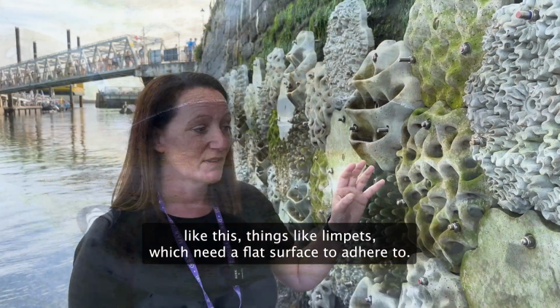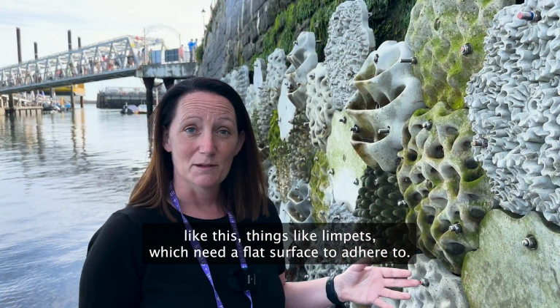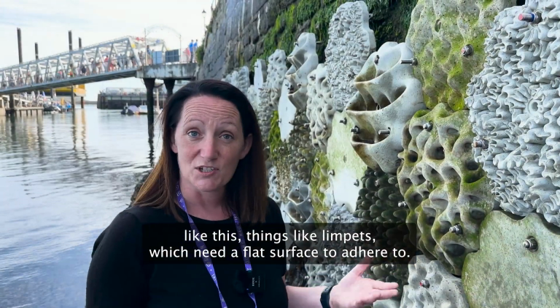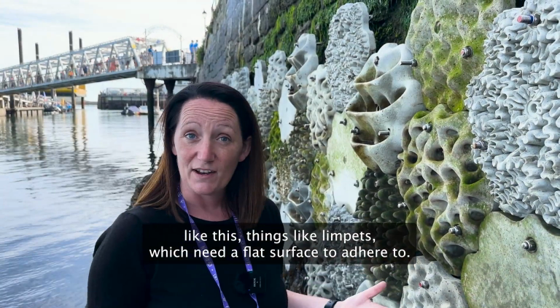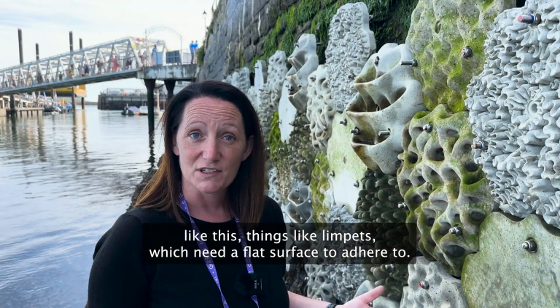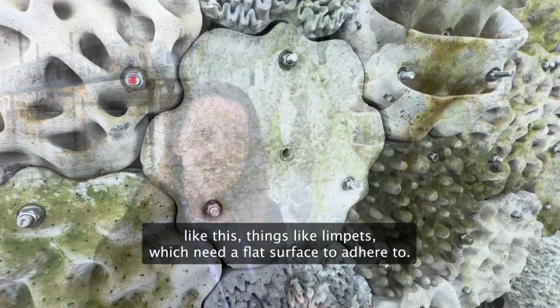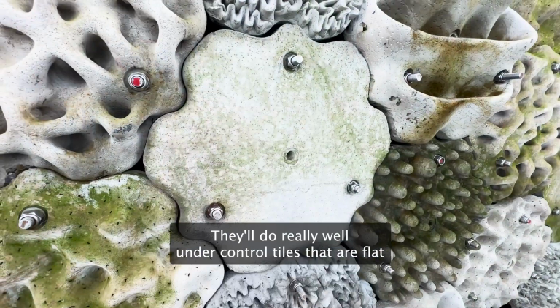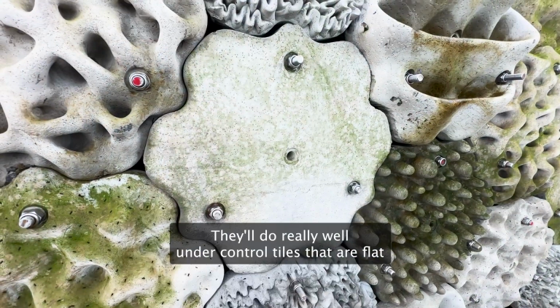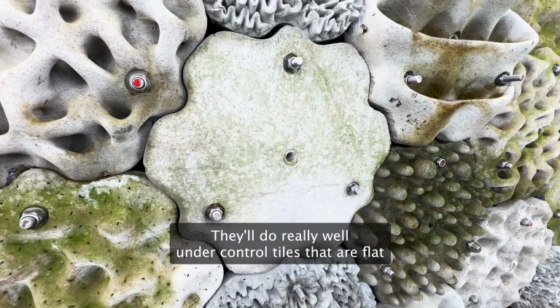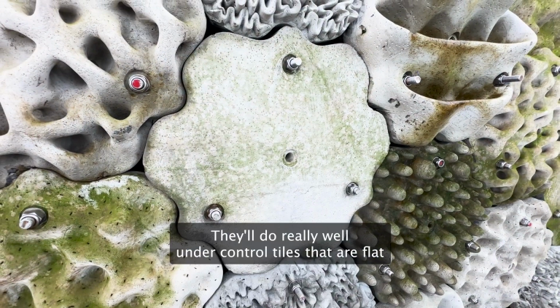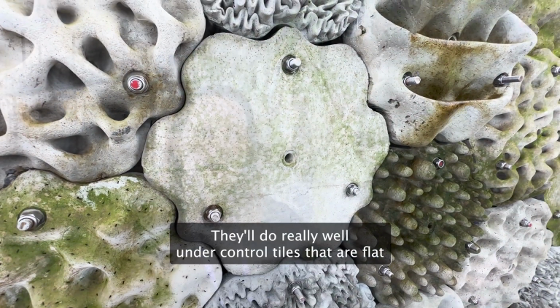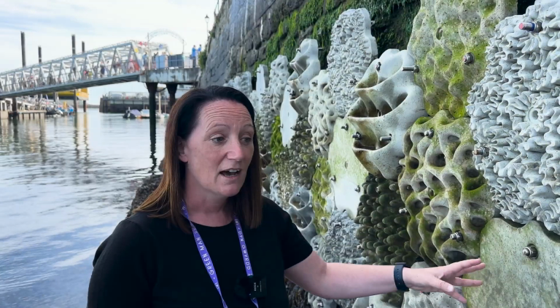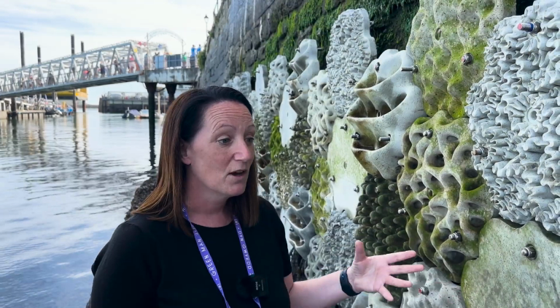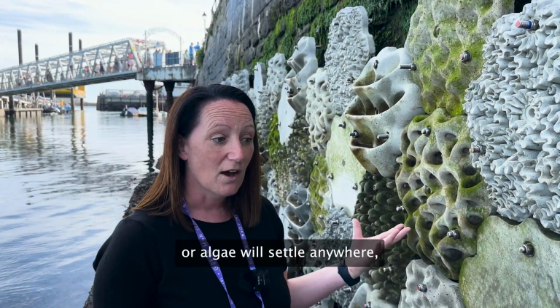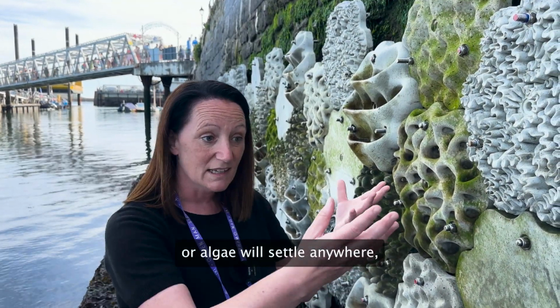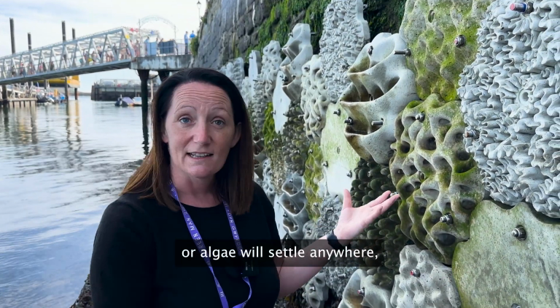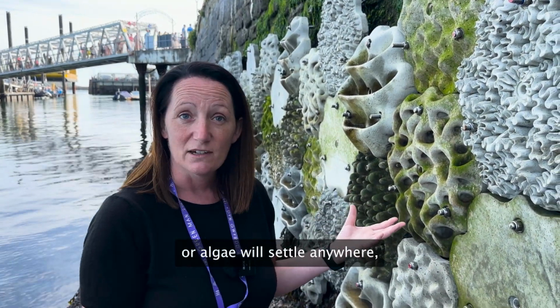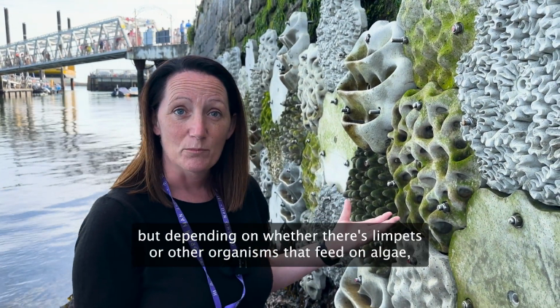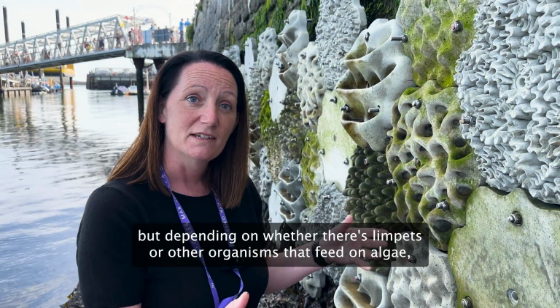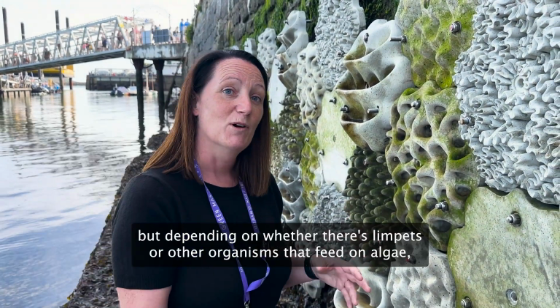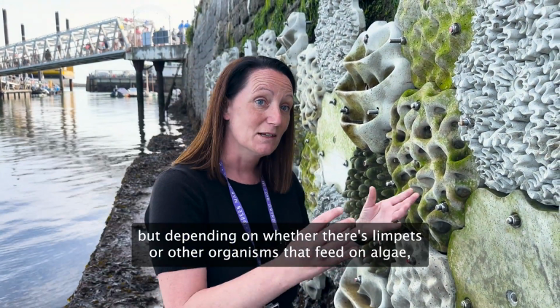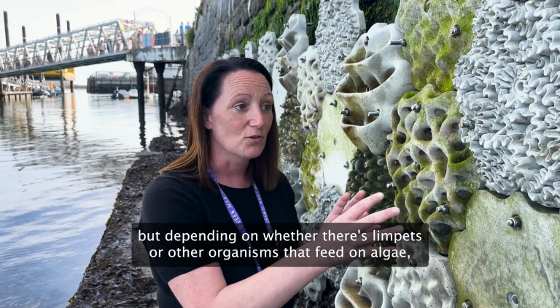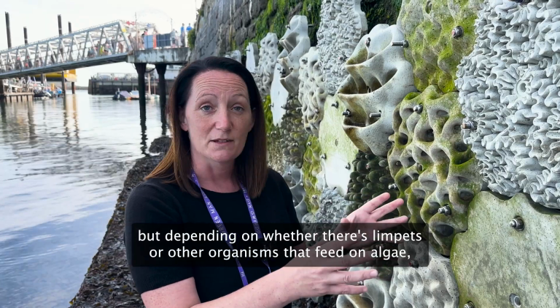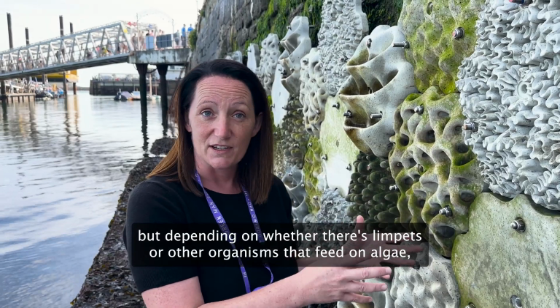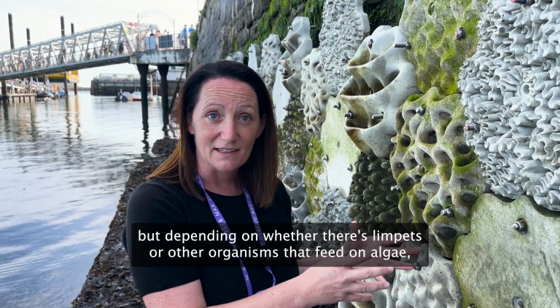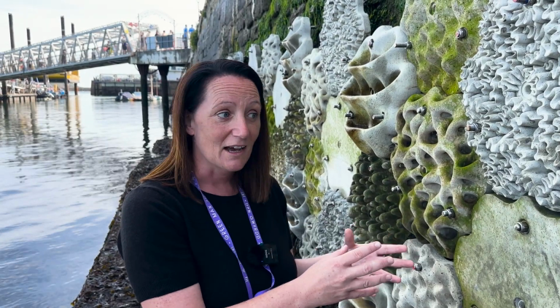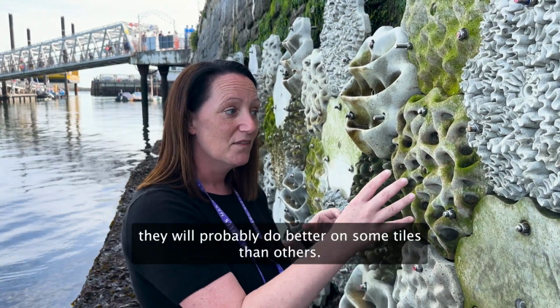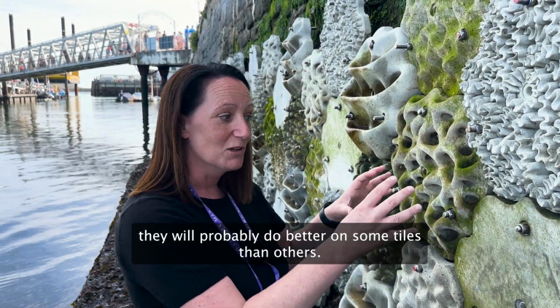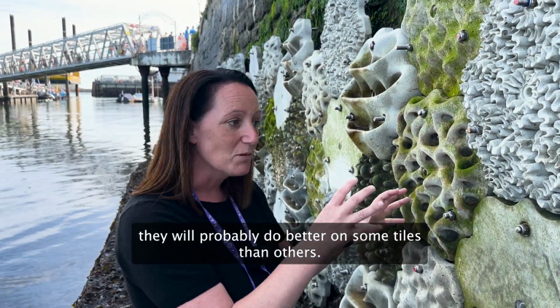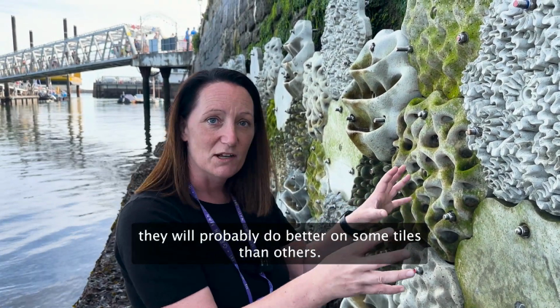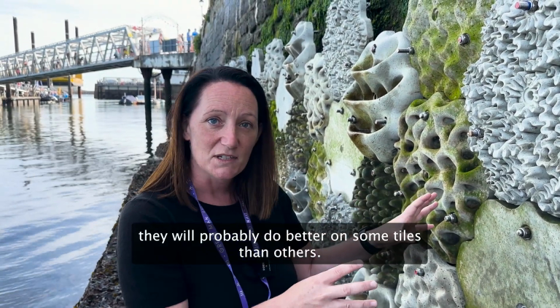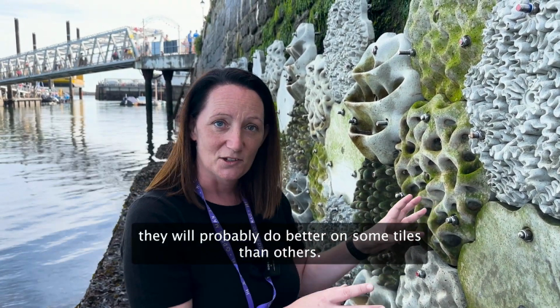Things like limpets, which need a flat surface to adhere to, they'll do really well on the controlled tiles that are flat. Algae will settle anywhere, but depending on whether there are limpets or other organisms that feed on algae, they will probably do better on some tiles than others.